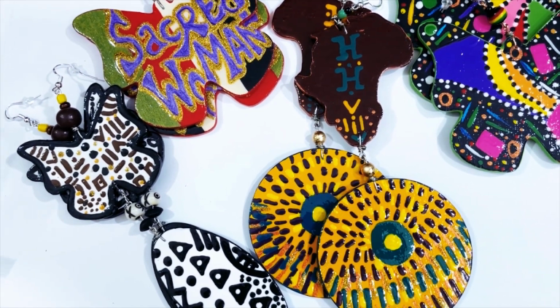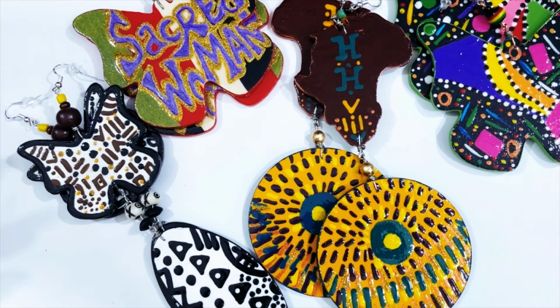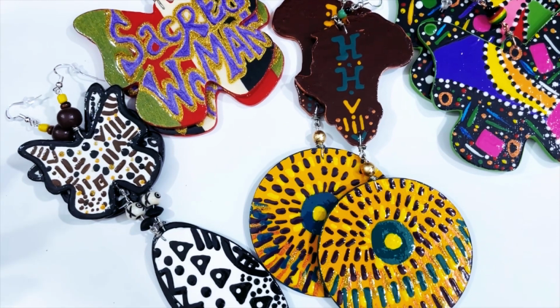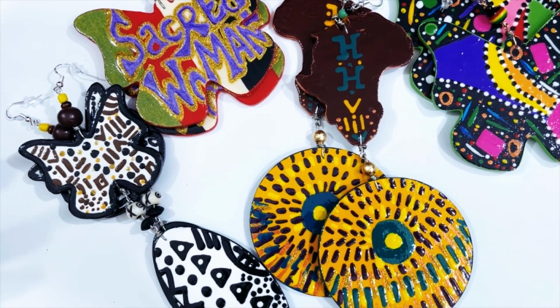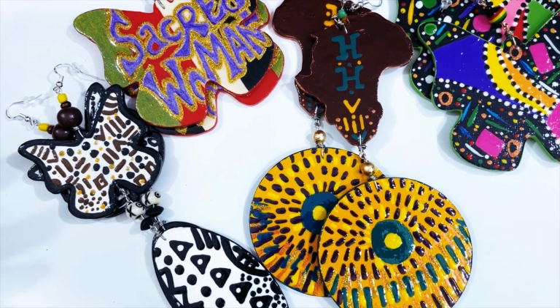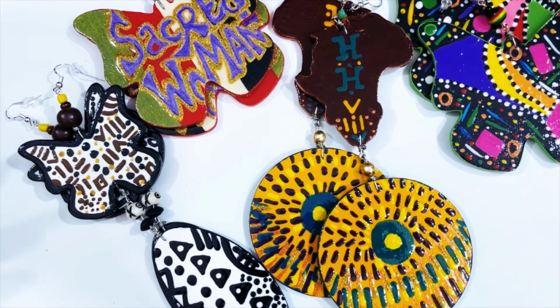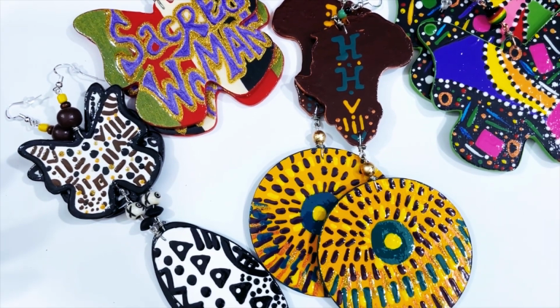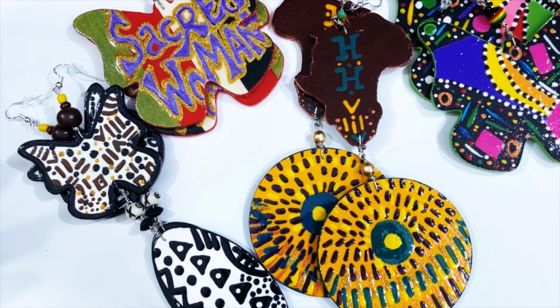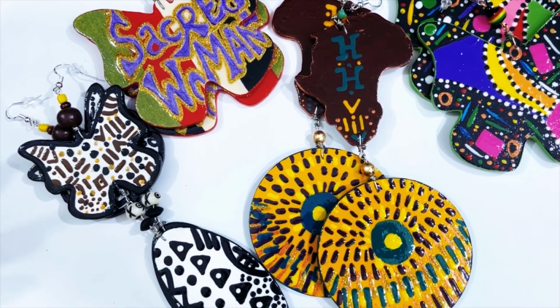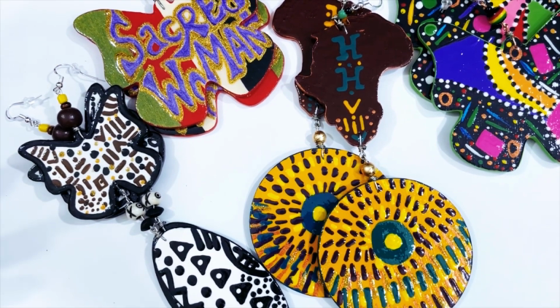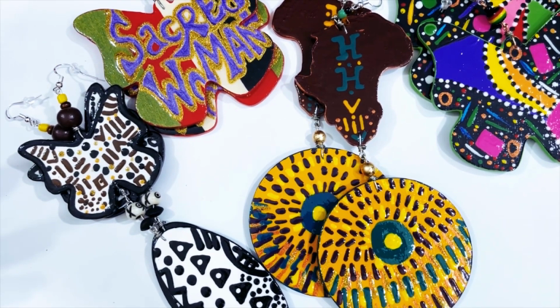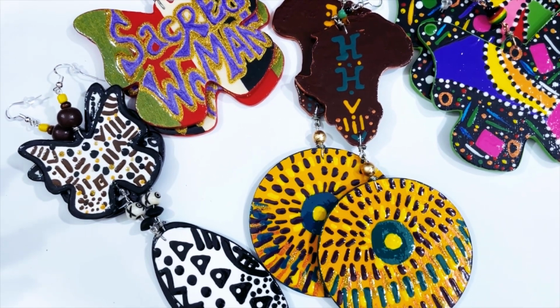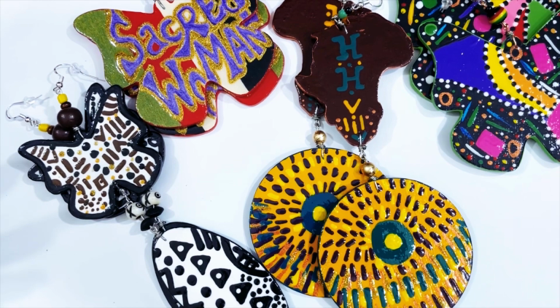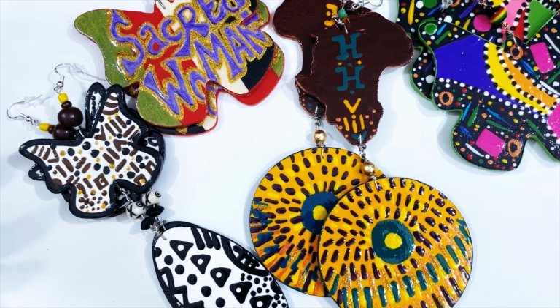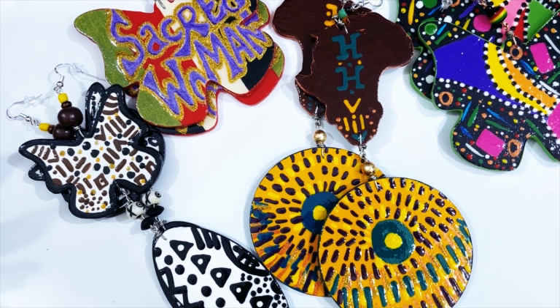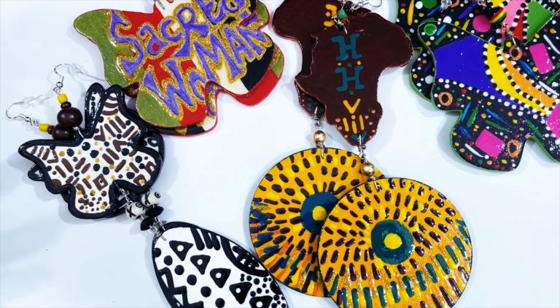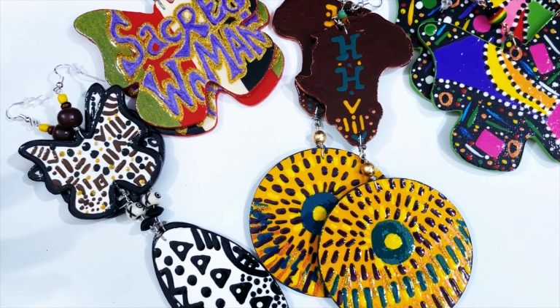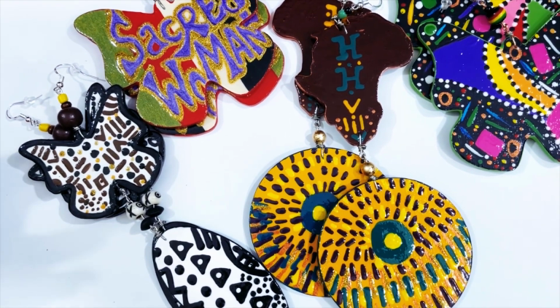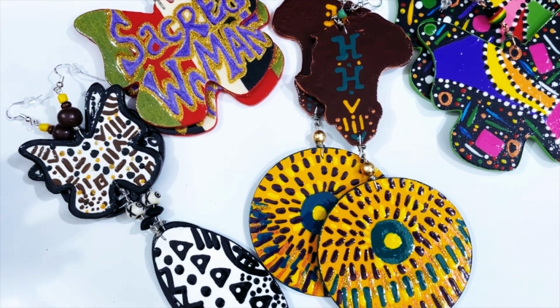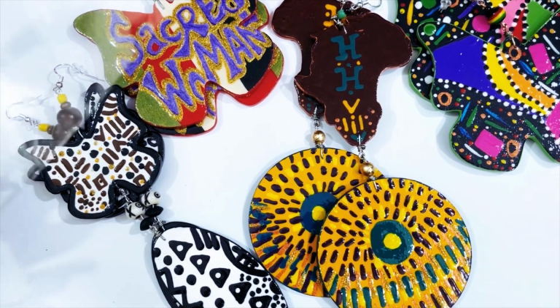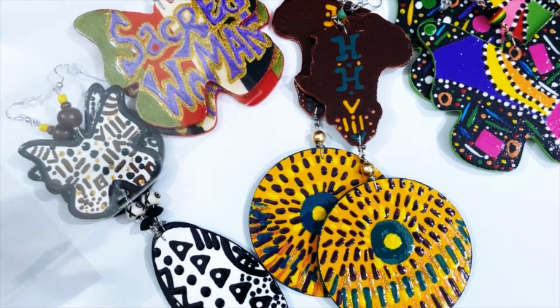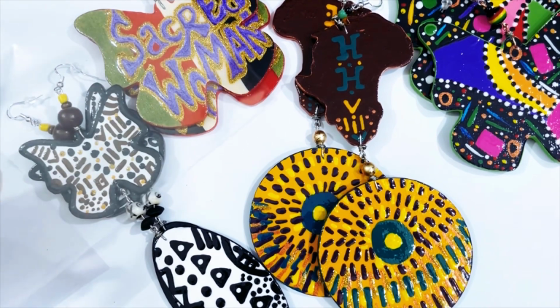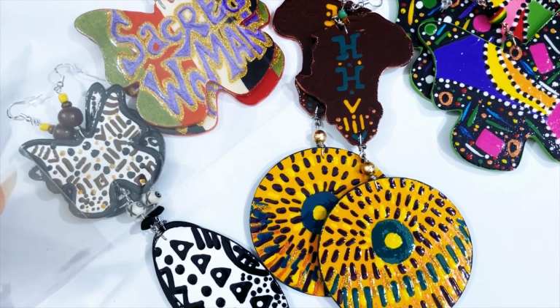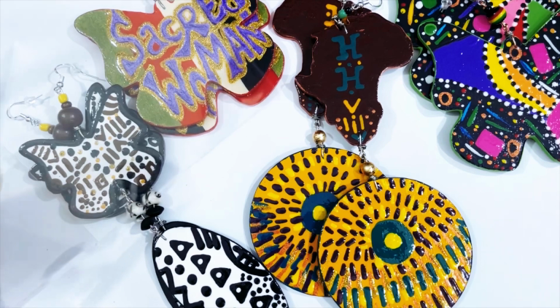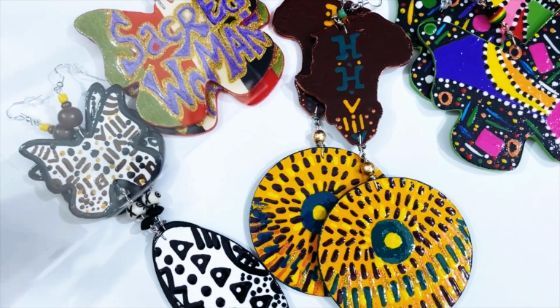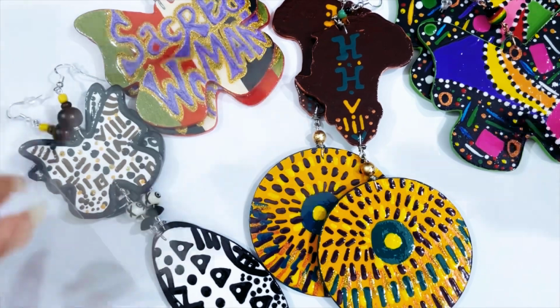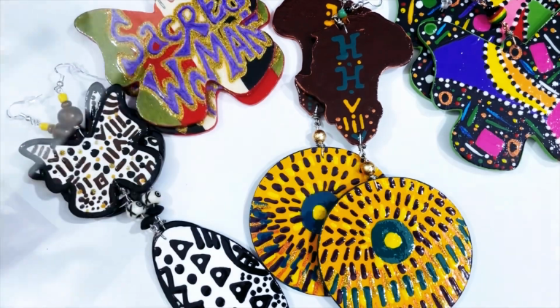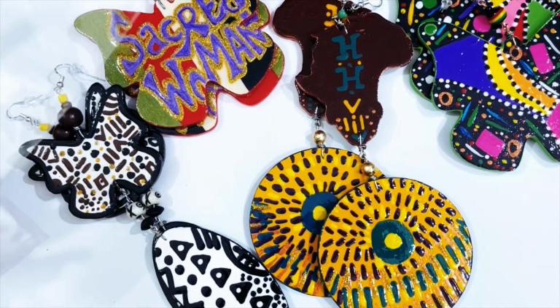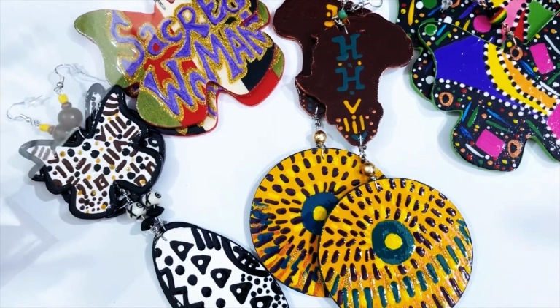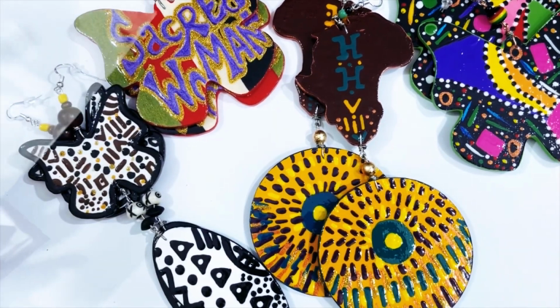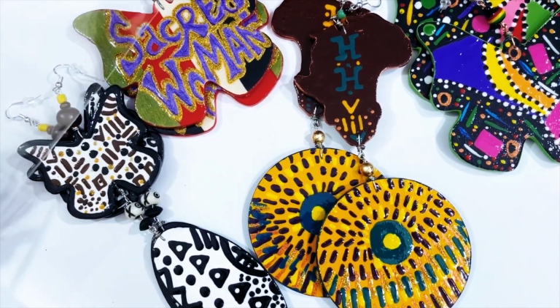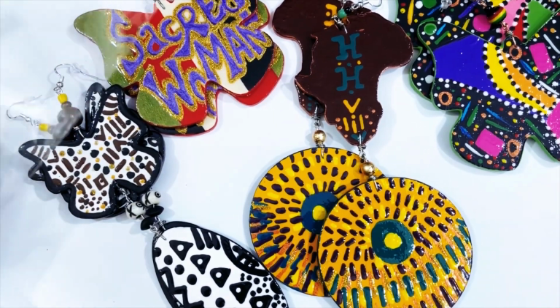To be honest with y'all, I've probably had, in 16 years, about at least five — could be more — people contacting me saying that the earrings were damaged. That's just over 16 years of trial and error of packaging.